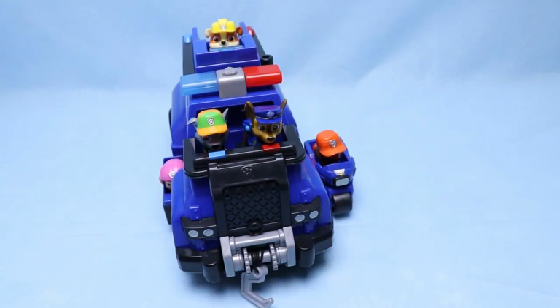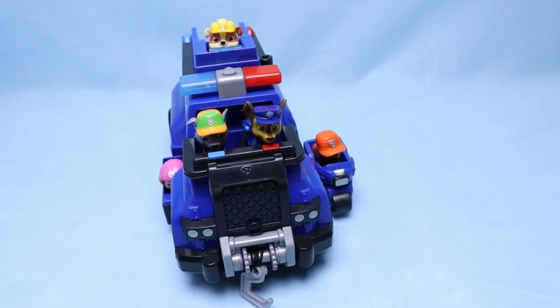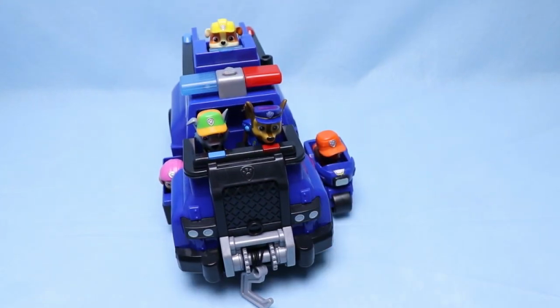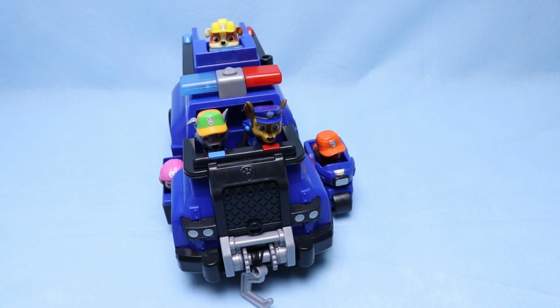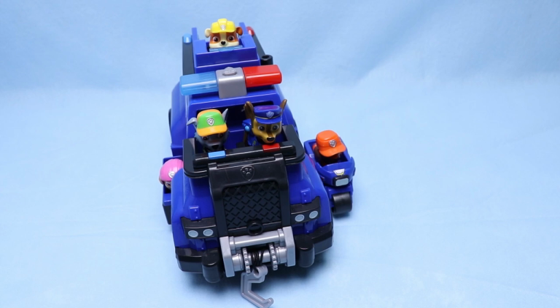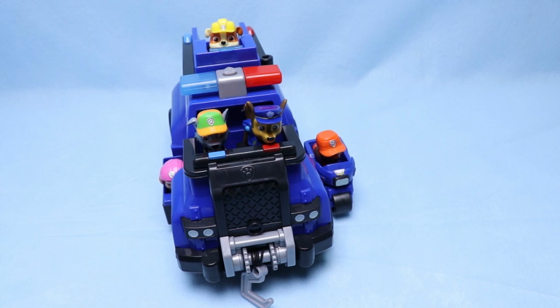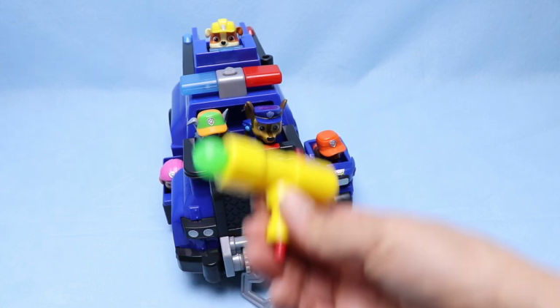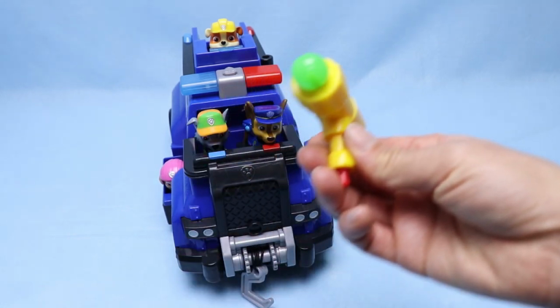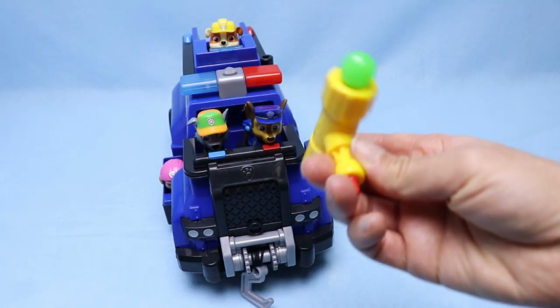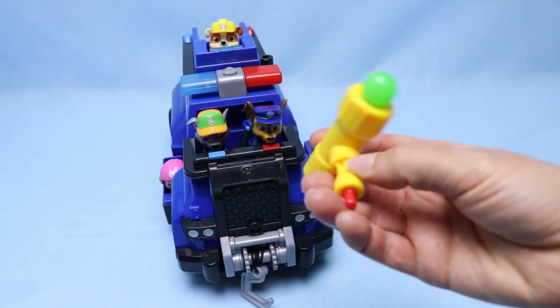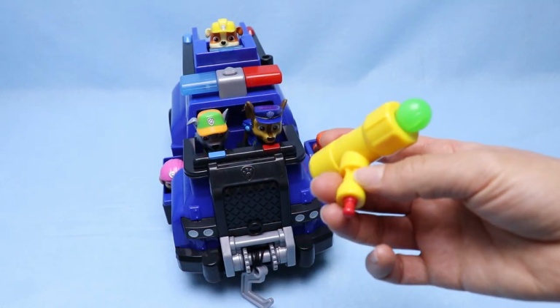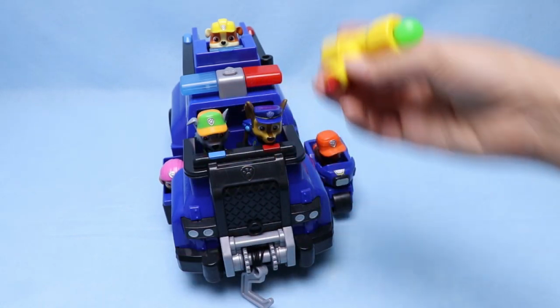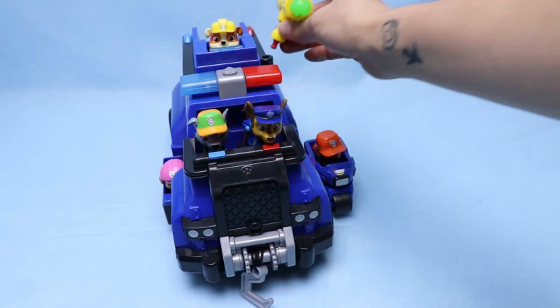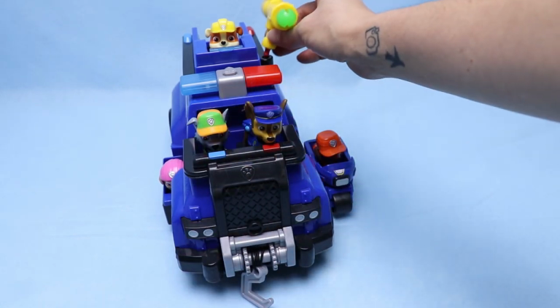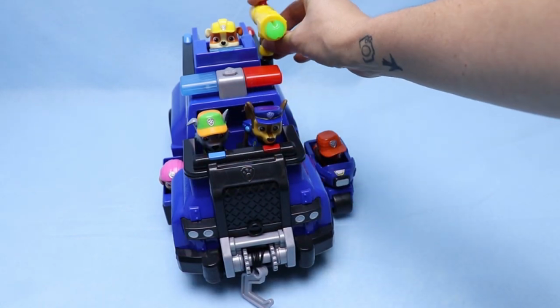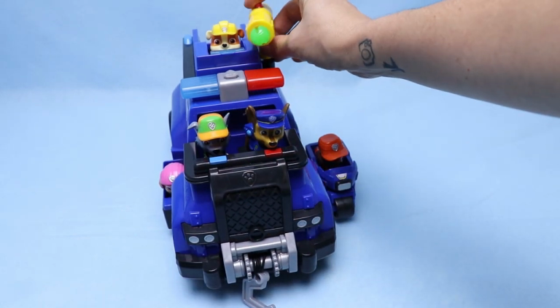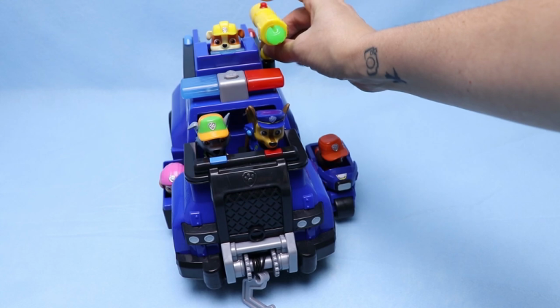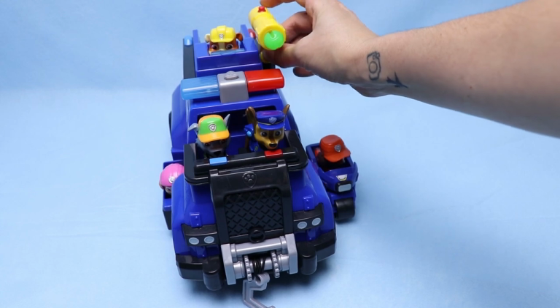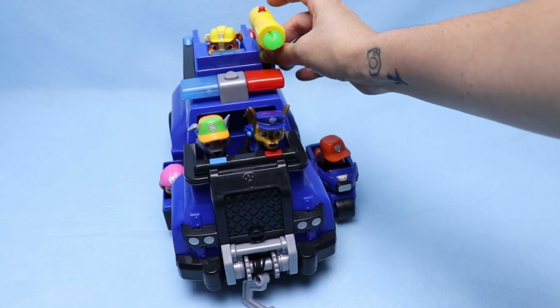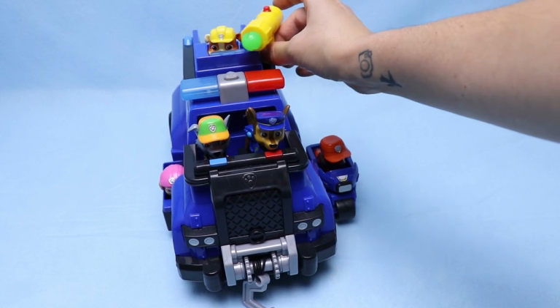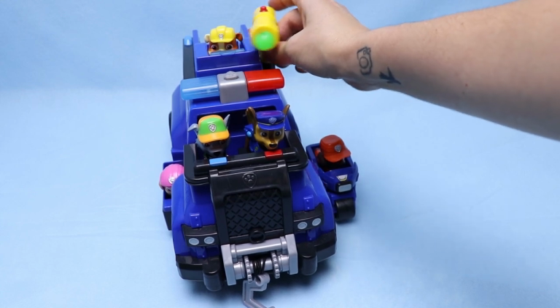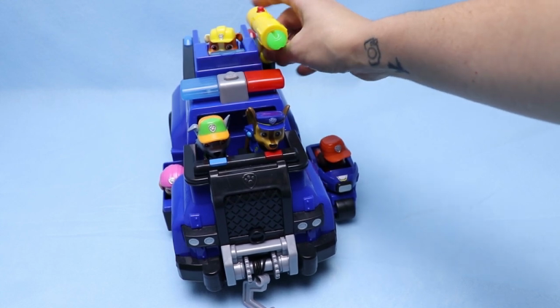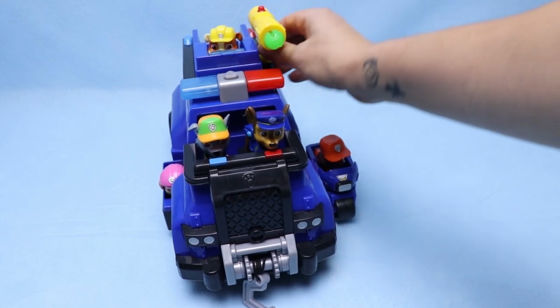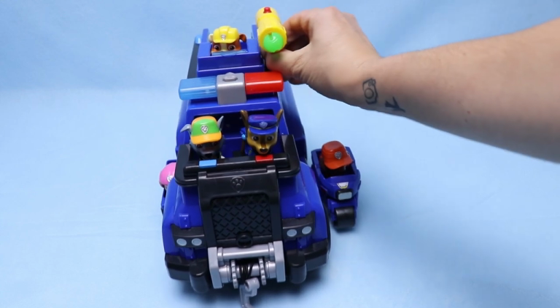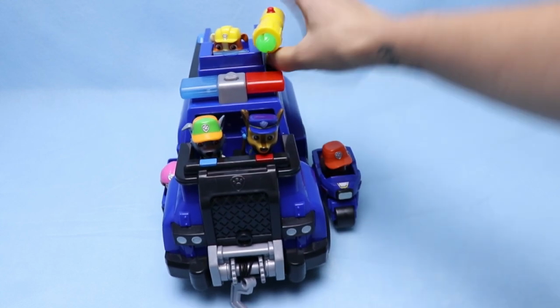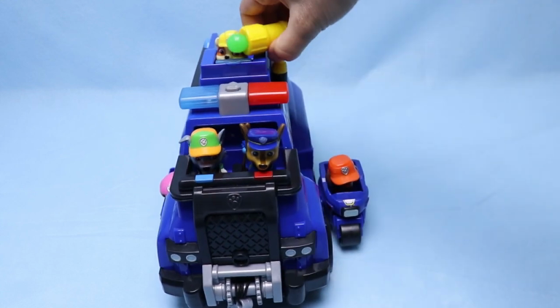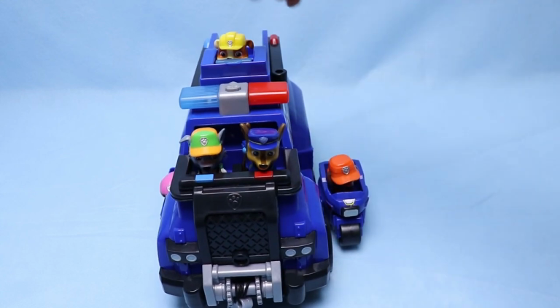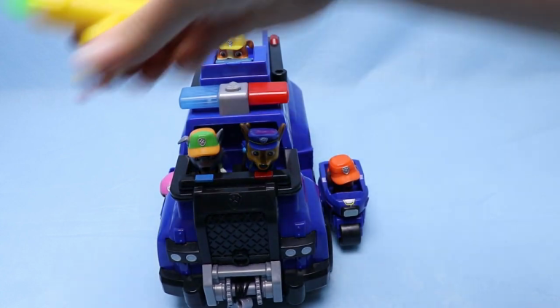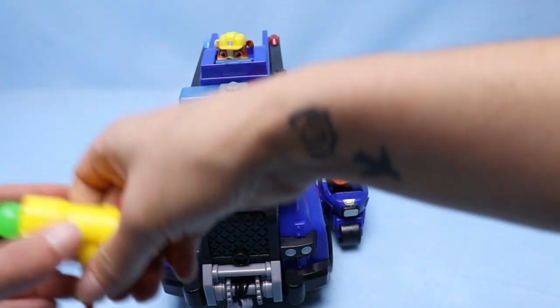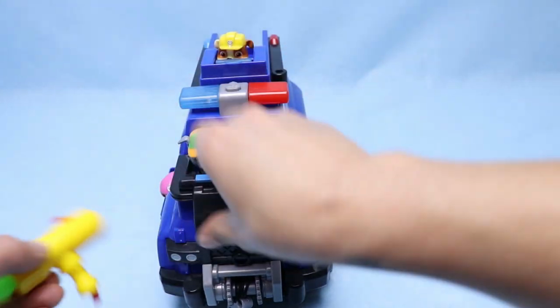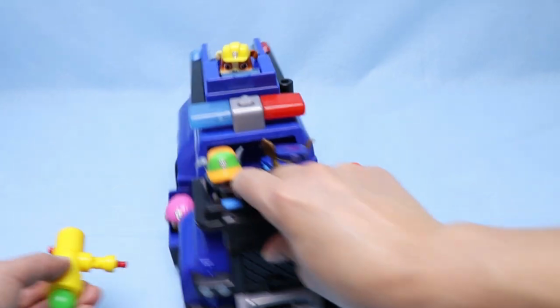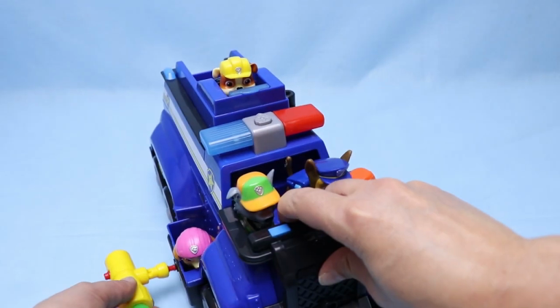First, we have to remember to bring the blaster with the tennis balls. We can put this up here, or if you want, you can put it on the side.